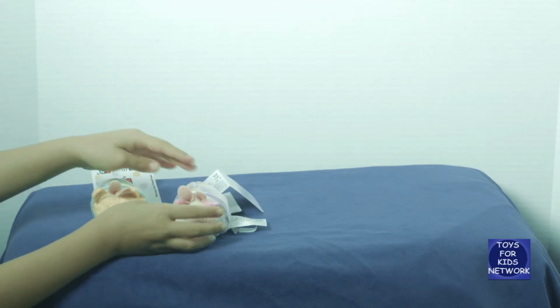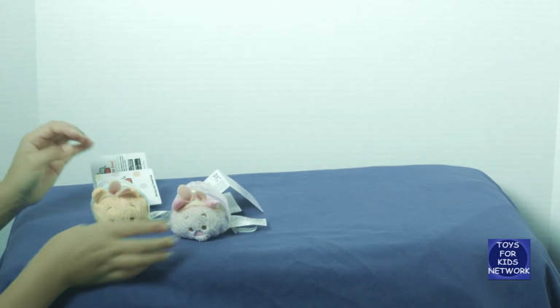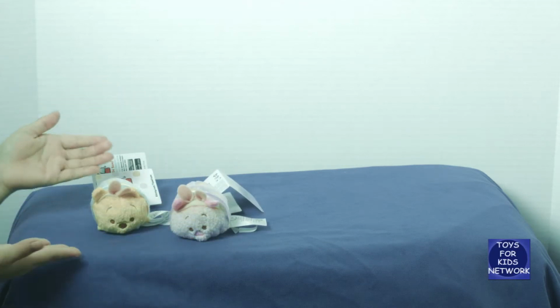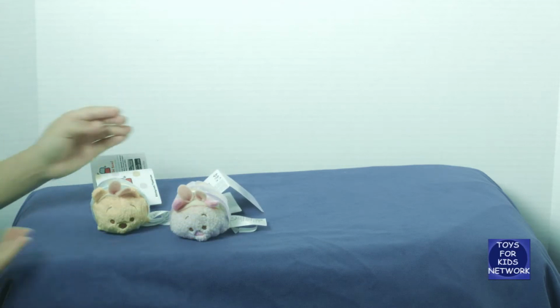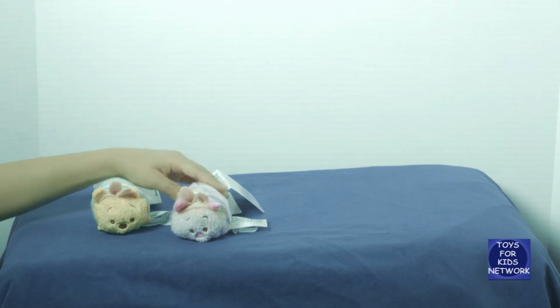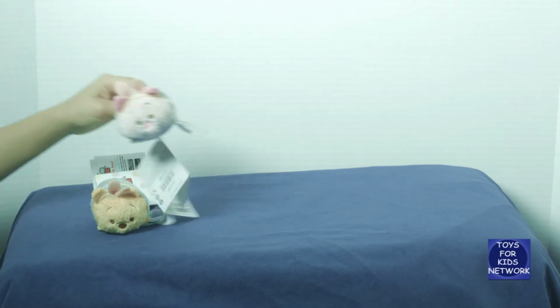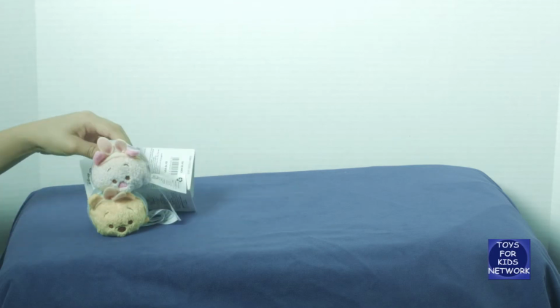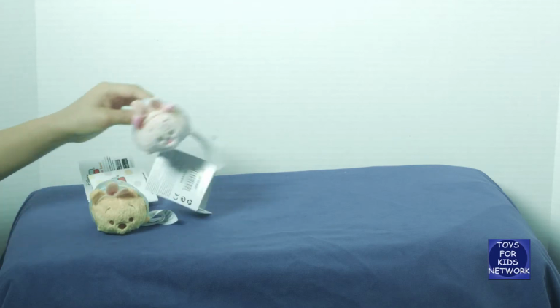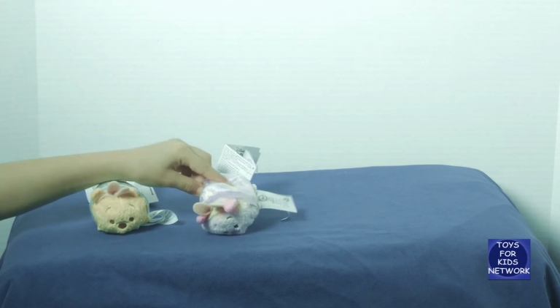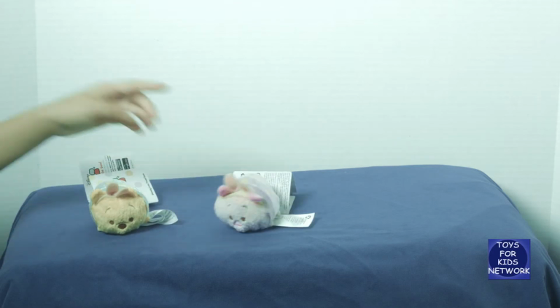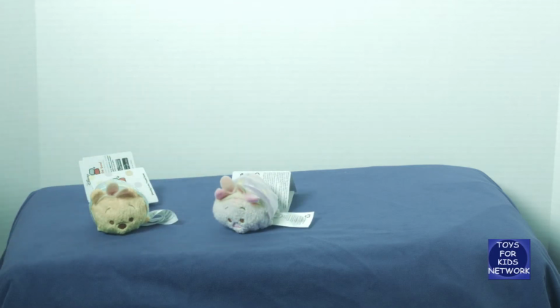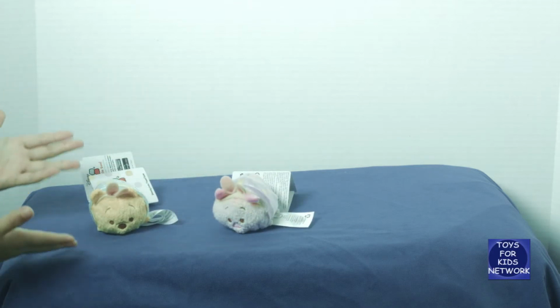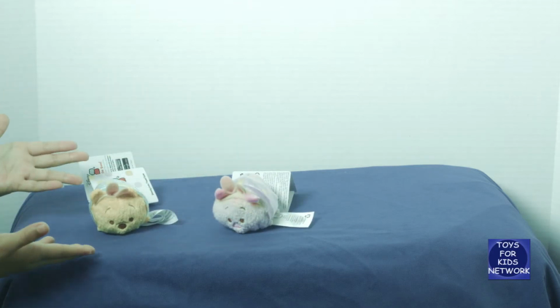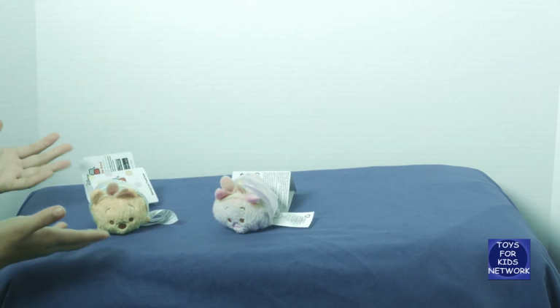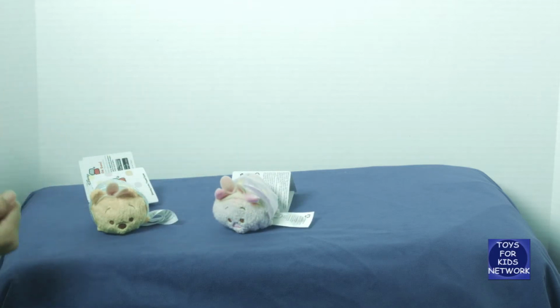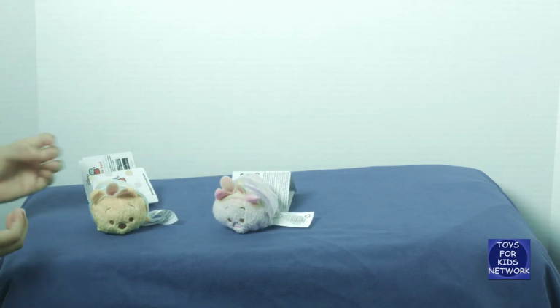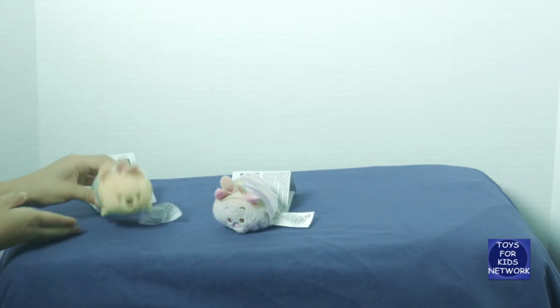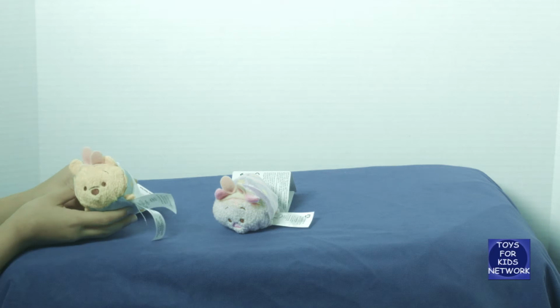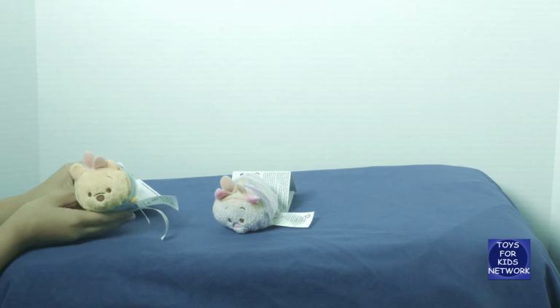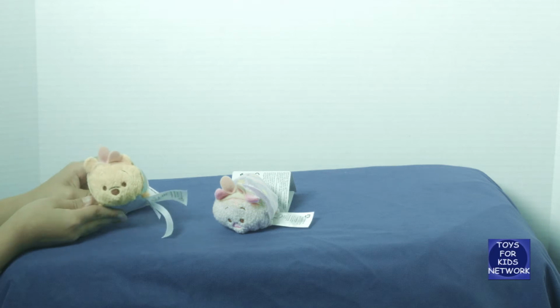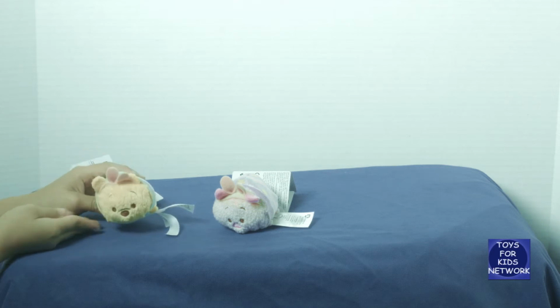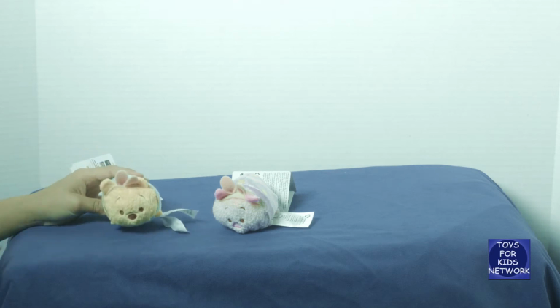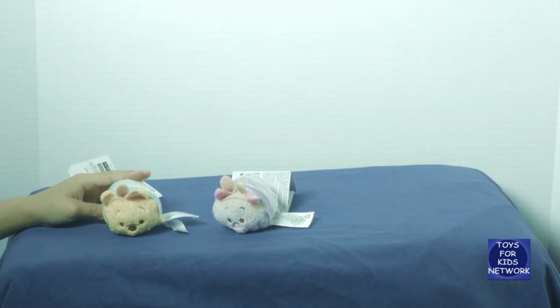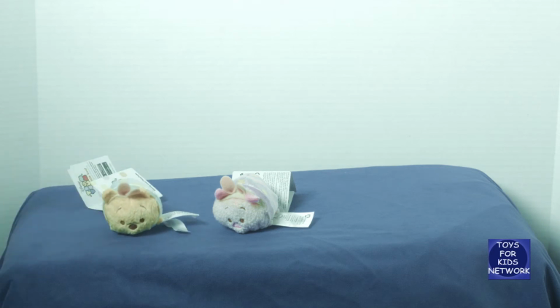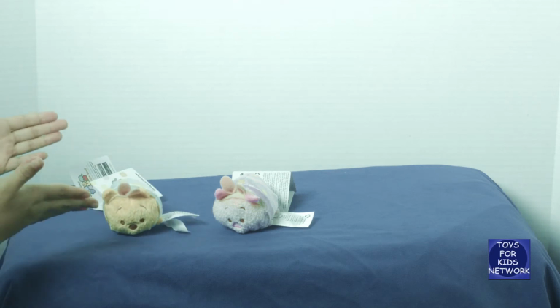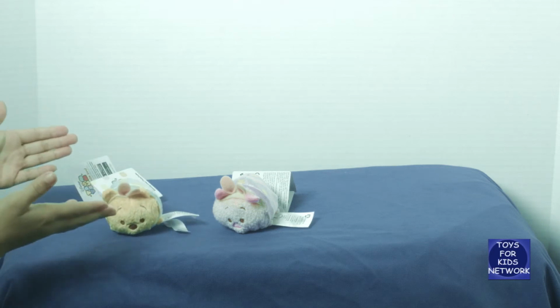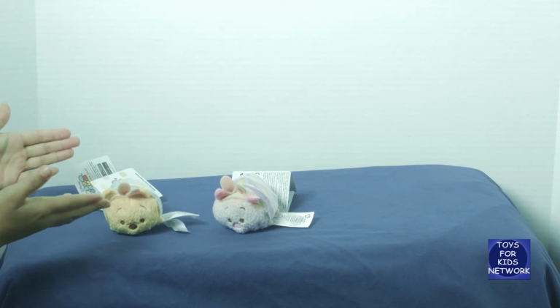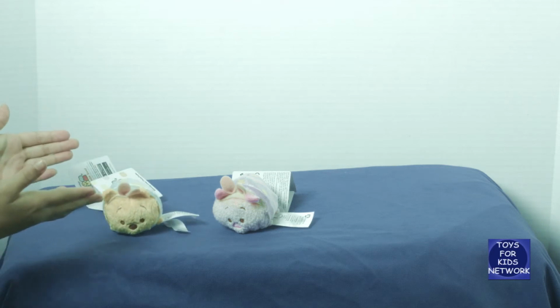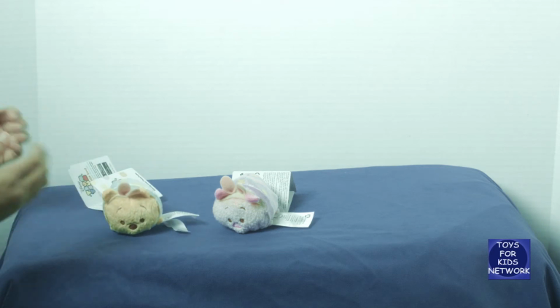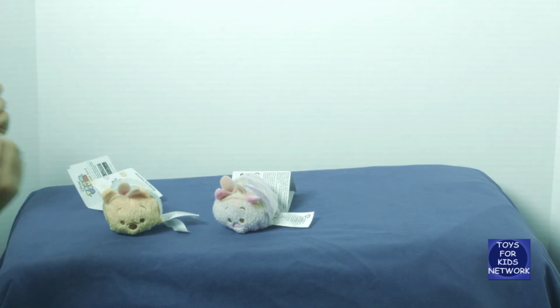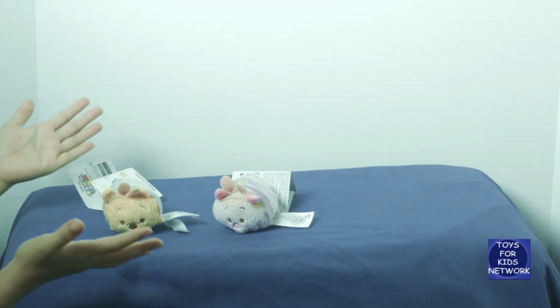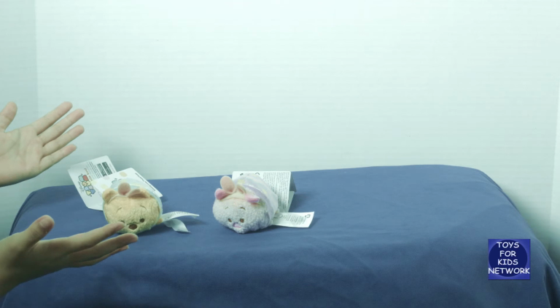They're still cute and snackable. Why find eggs for Easter? Why don't you find these cute Tsum Tsums? Hurry and get one for yourself before it all runs out.